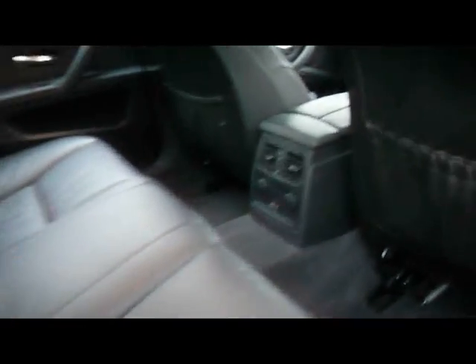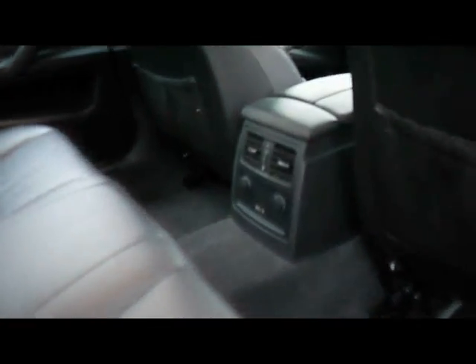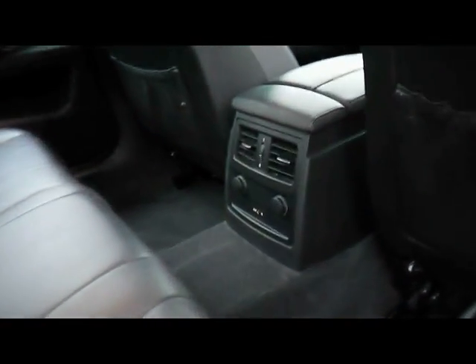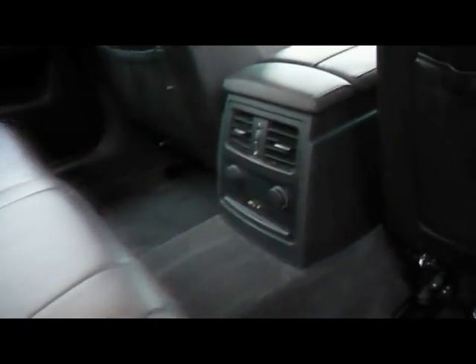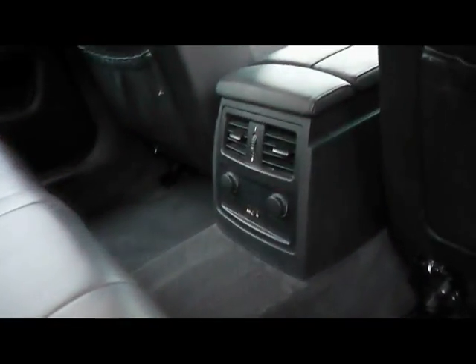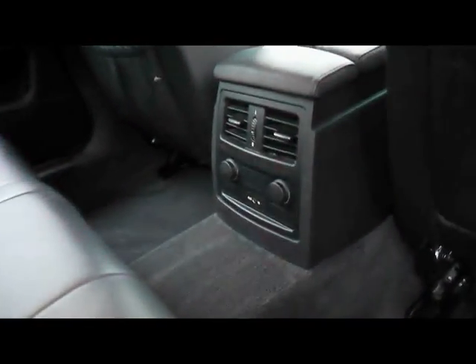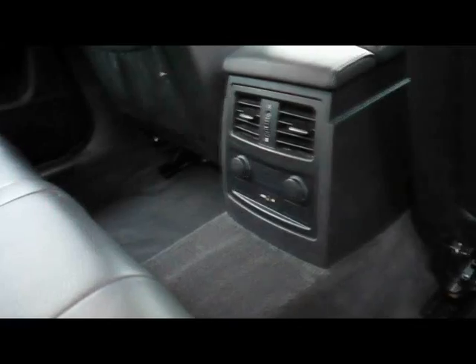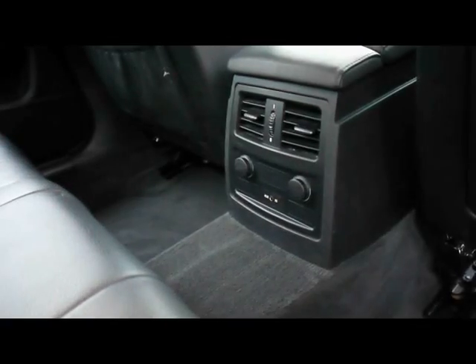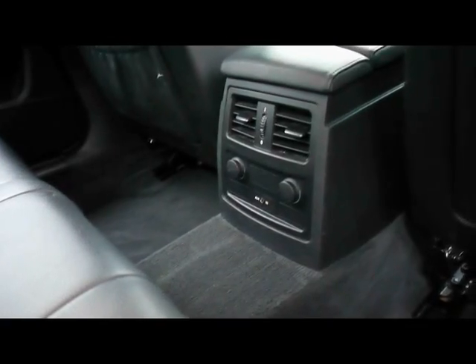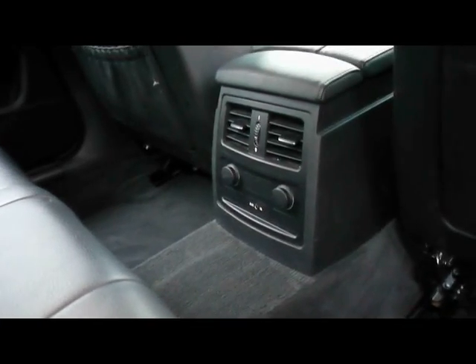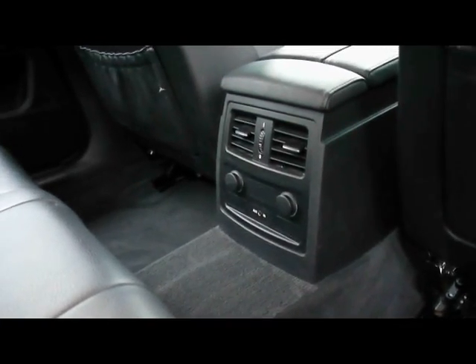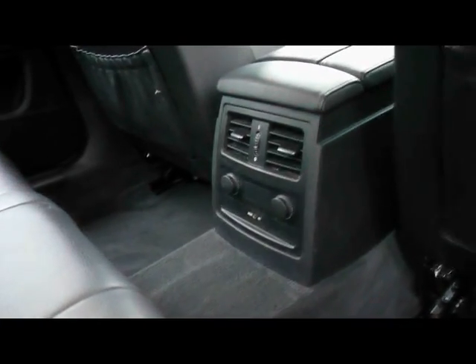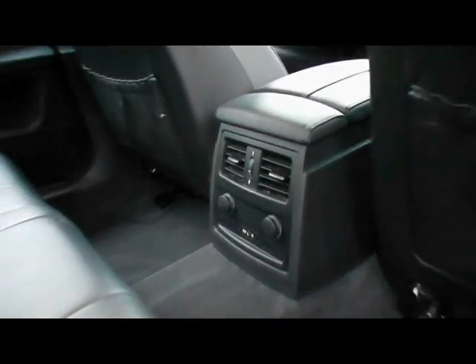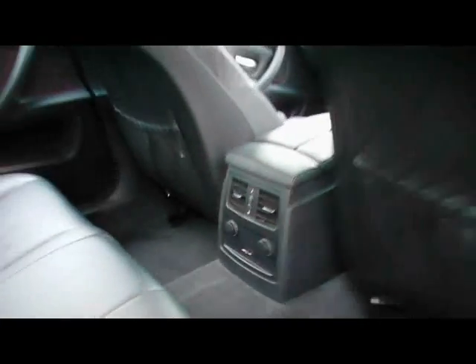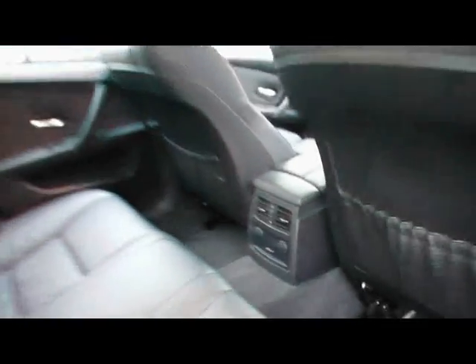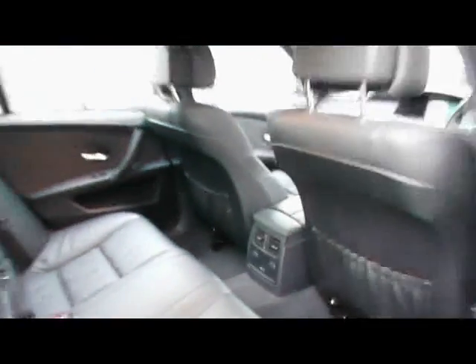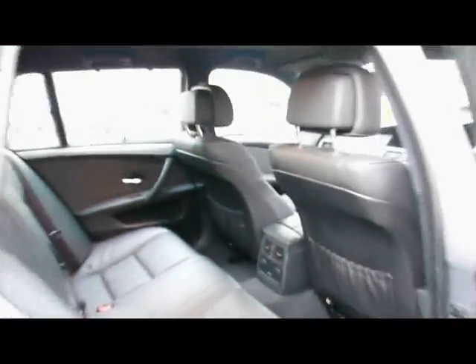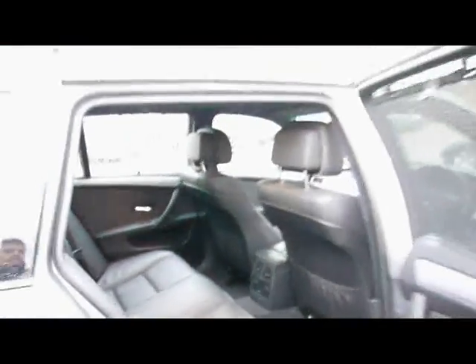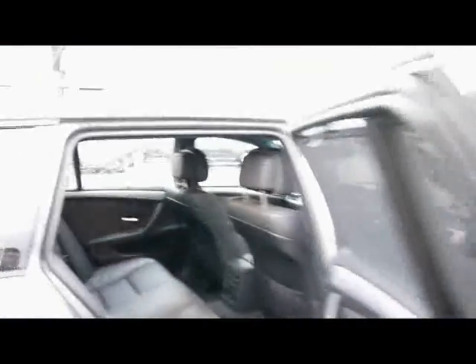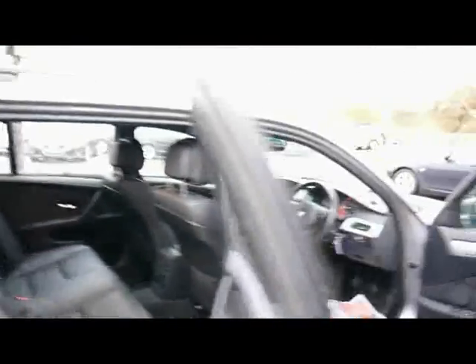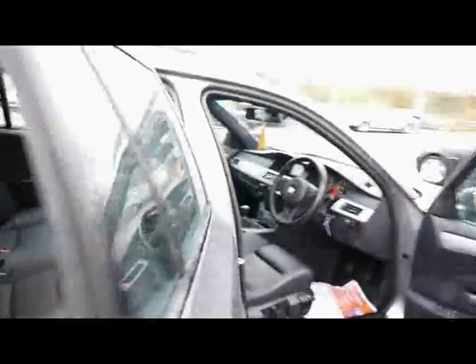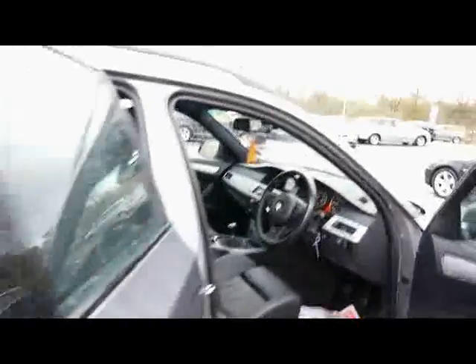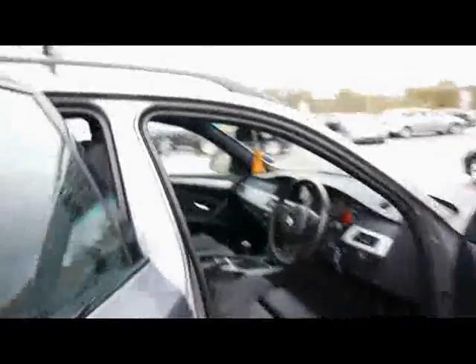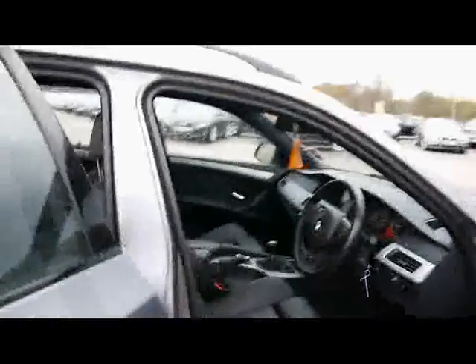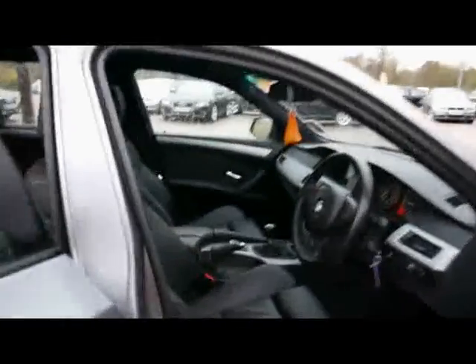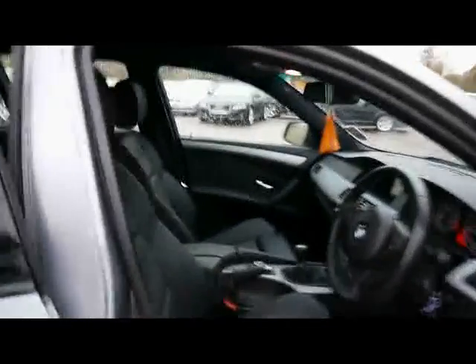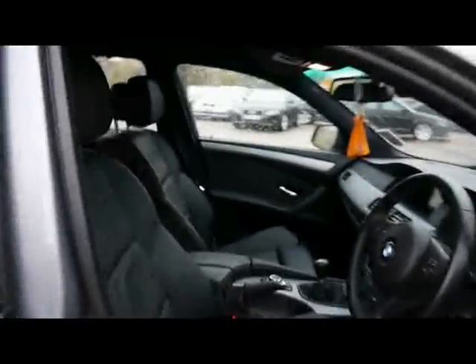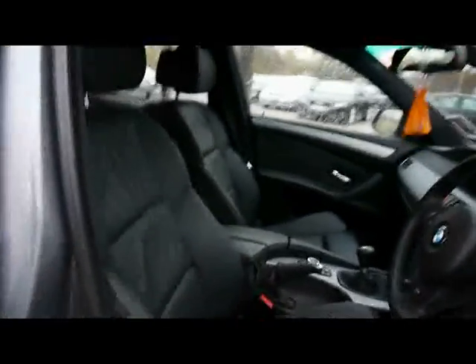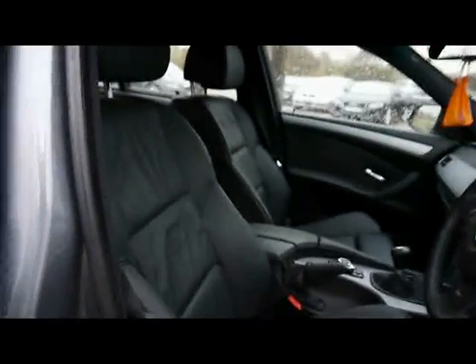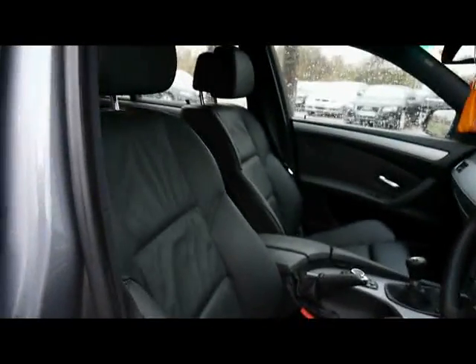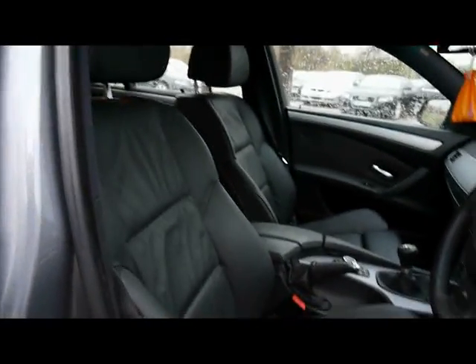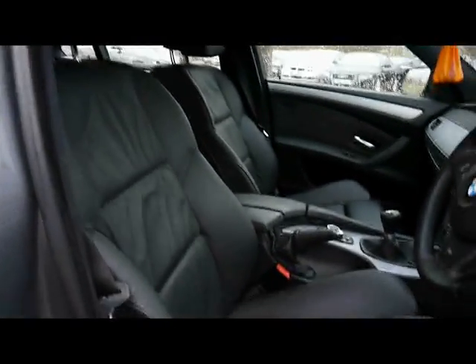In the centre console we have two 12 volt power outlets, the auxiliary input and the rear air conditioning vents. Sport seats in the front, both of which are electrically operated and heated.